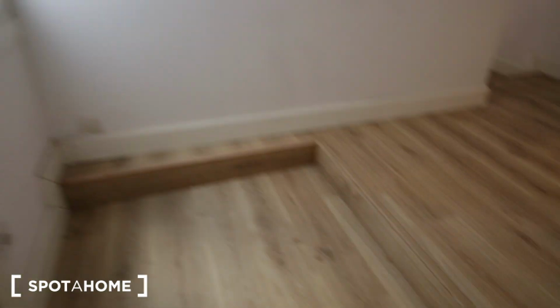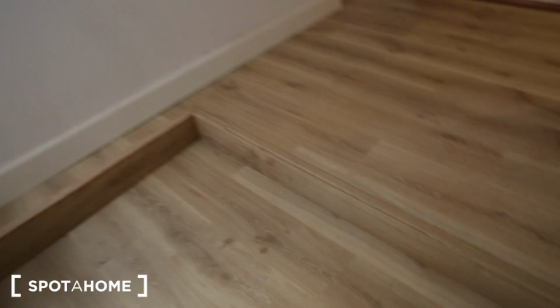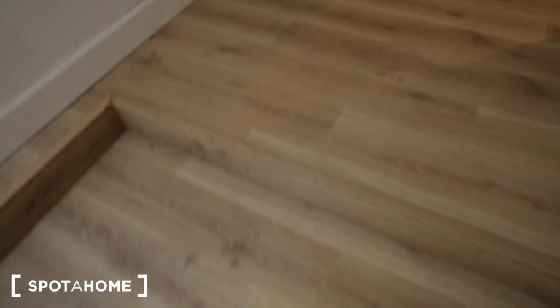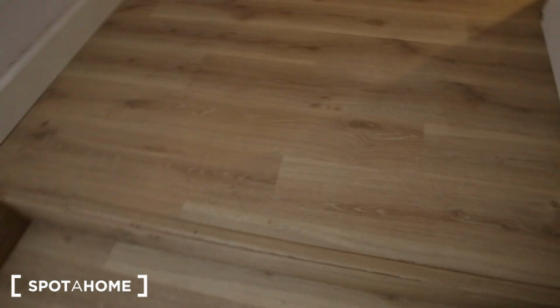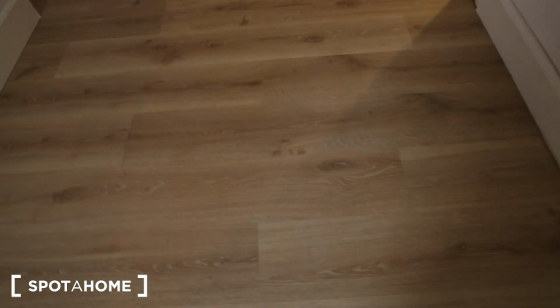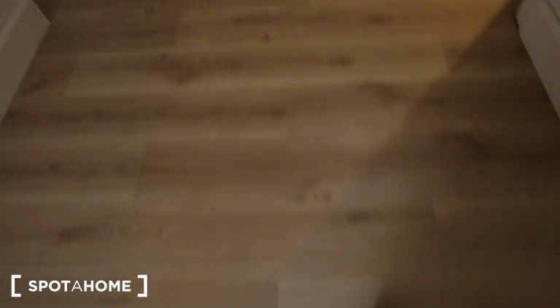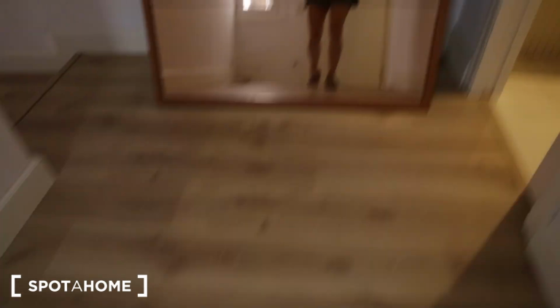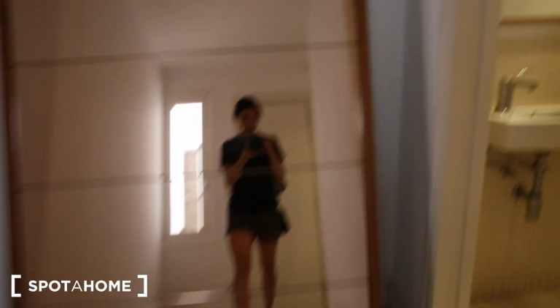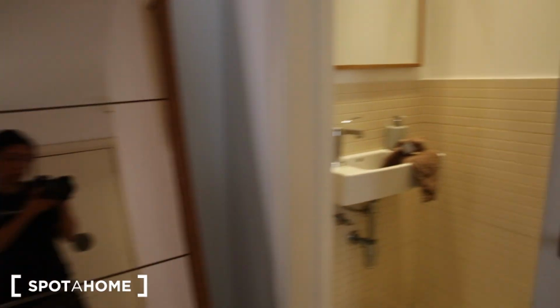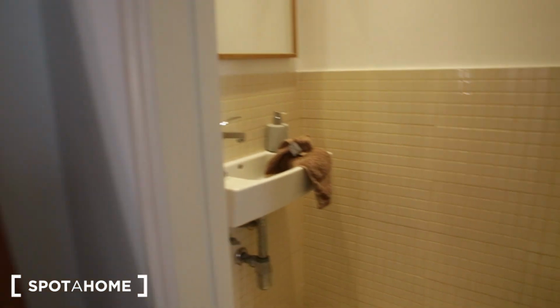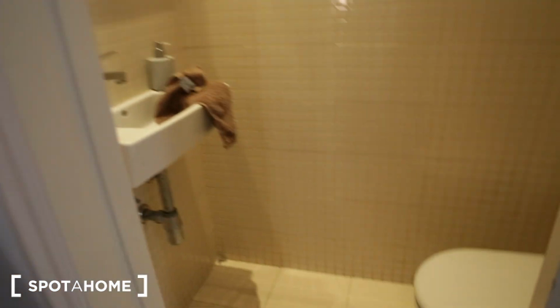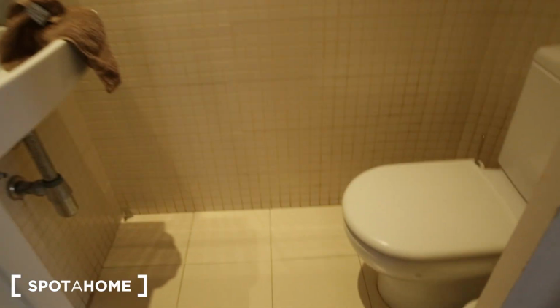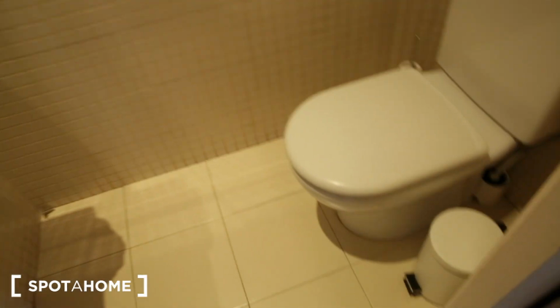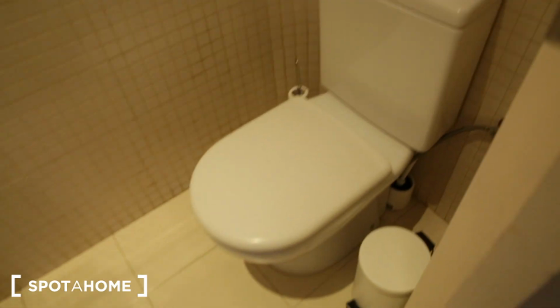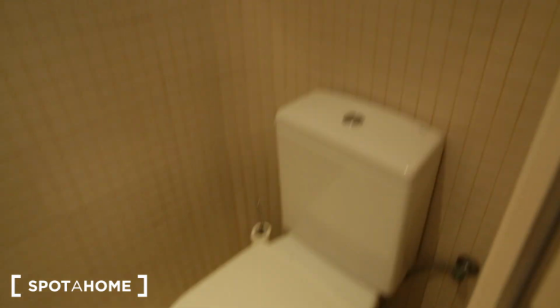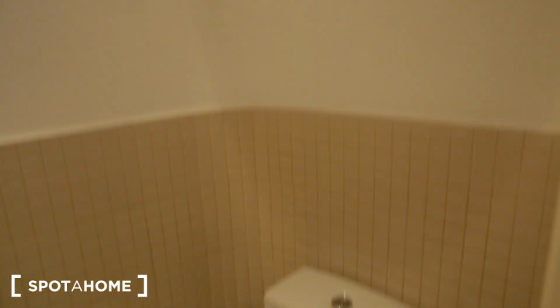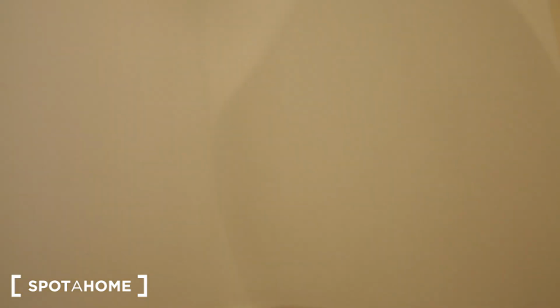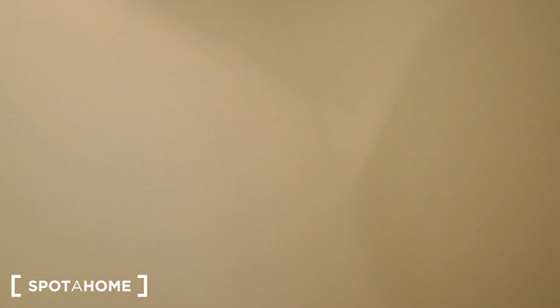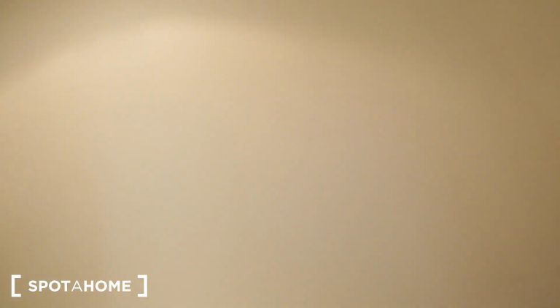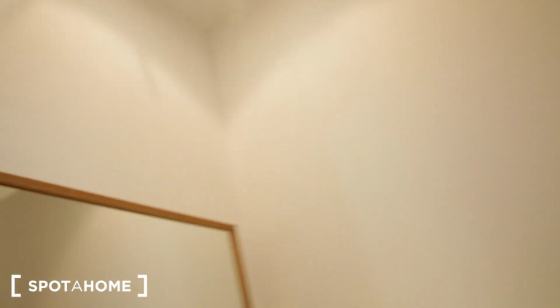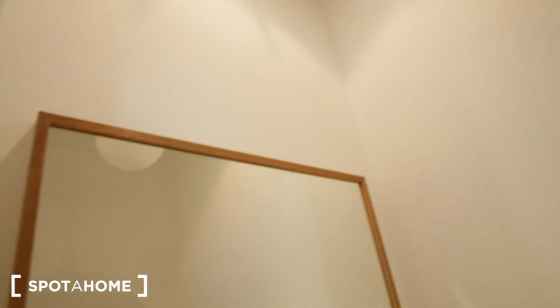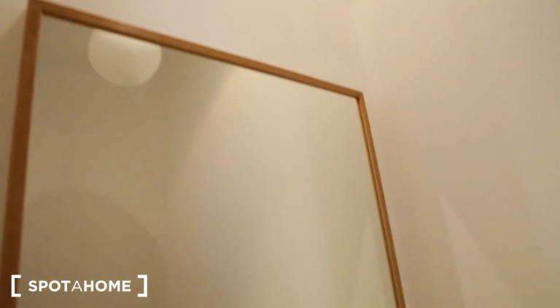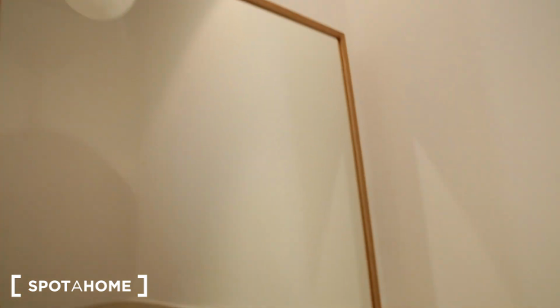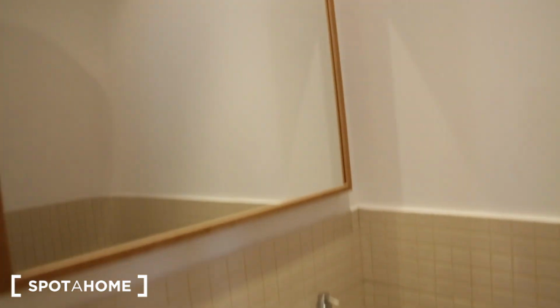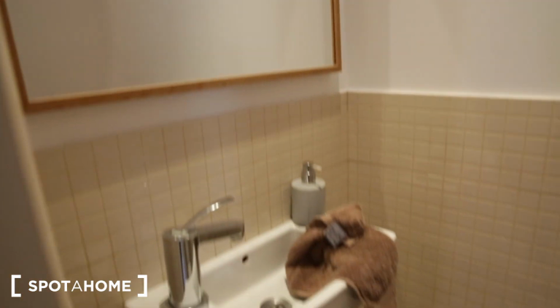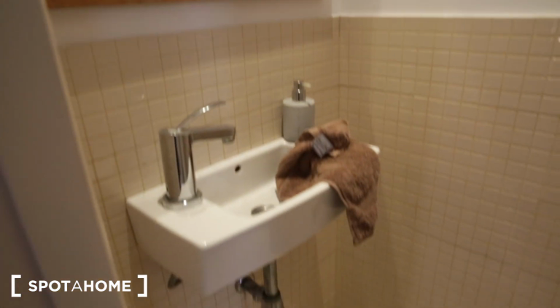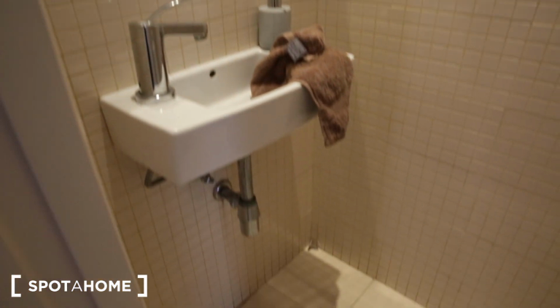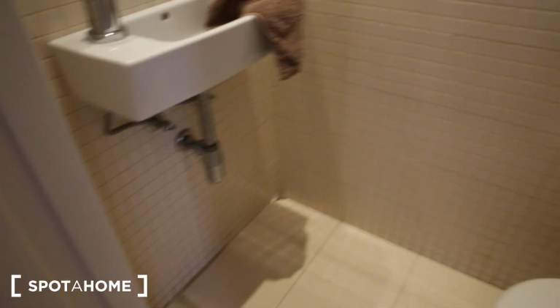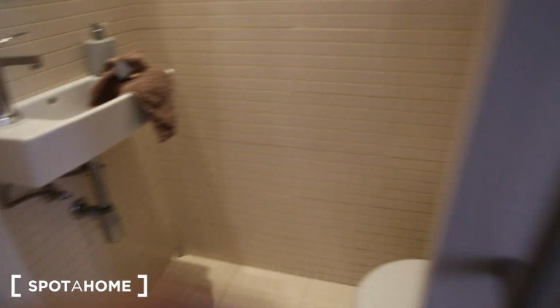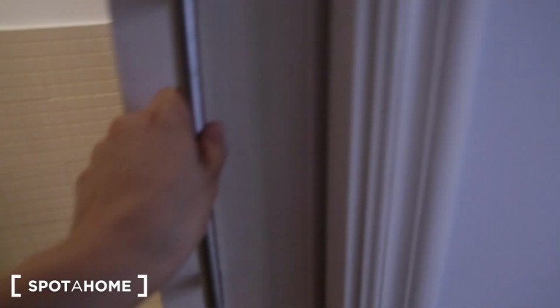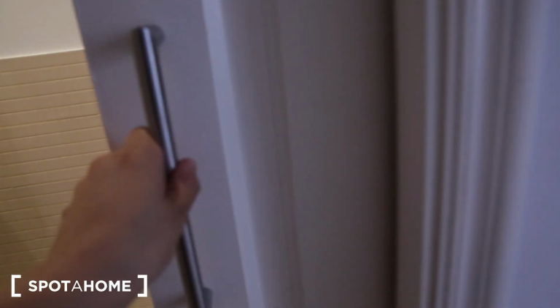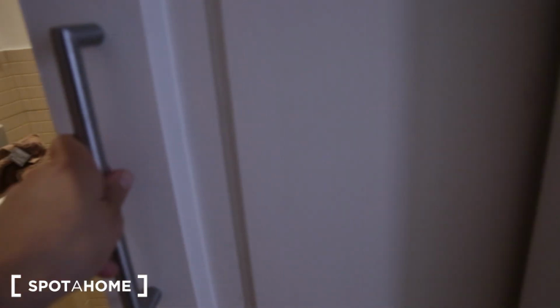There are a few steps here — here's one step. And here's the half bathroom: it's a toilet and a sink, and it has a sliding door.